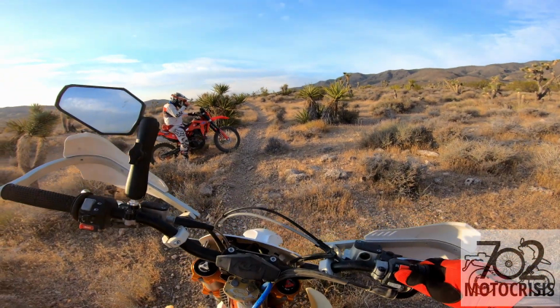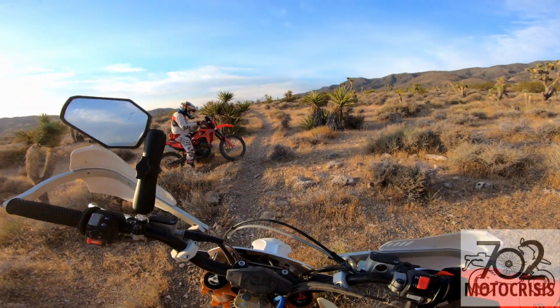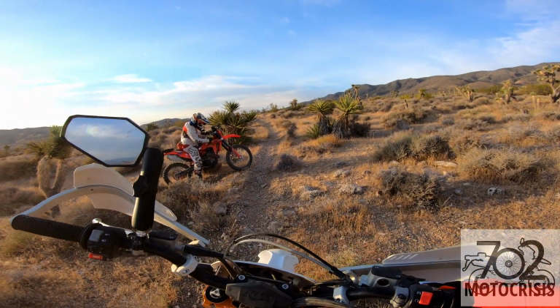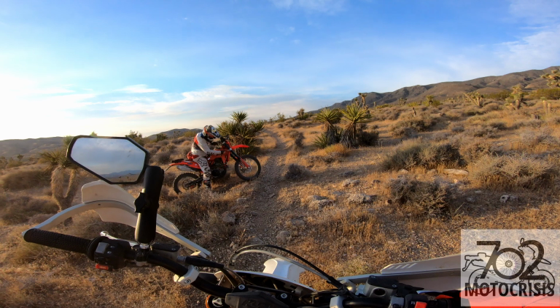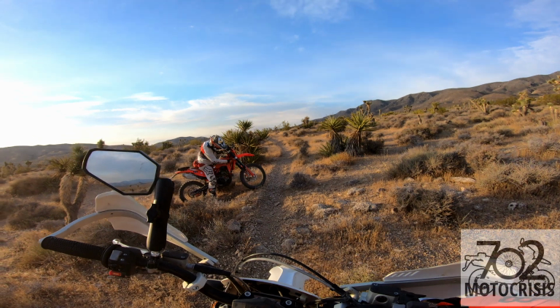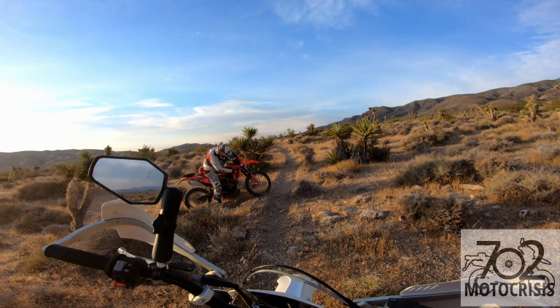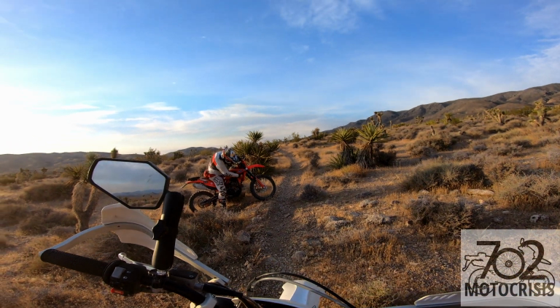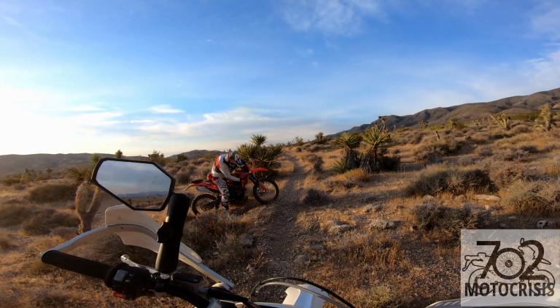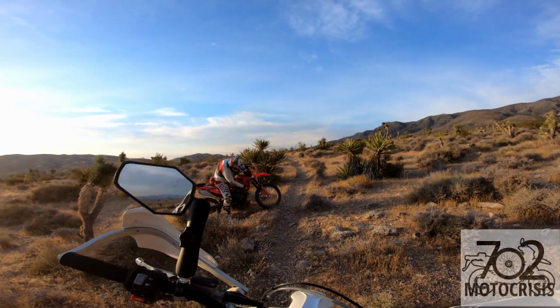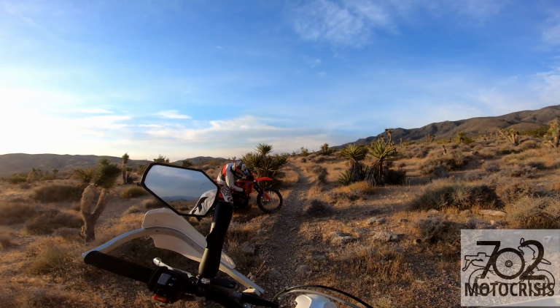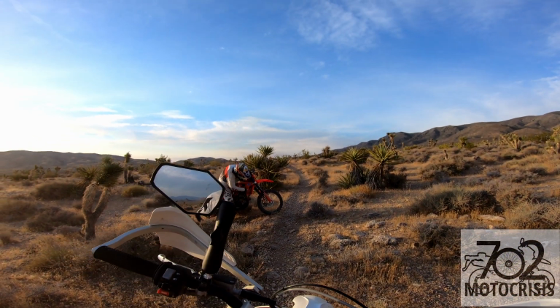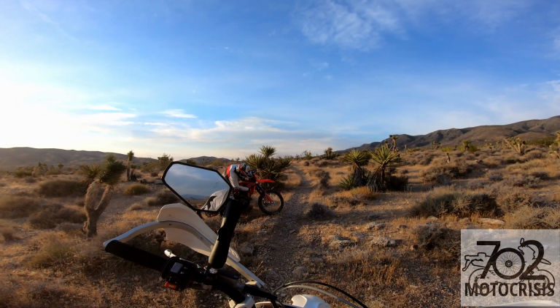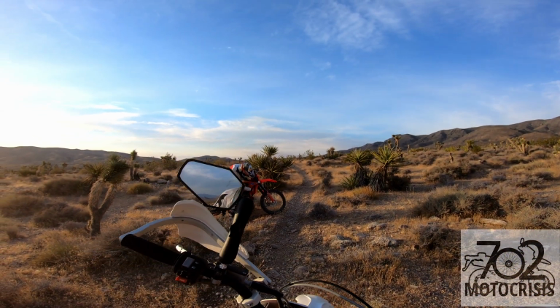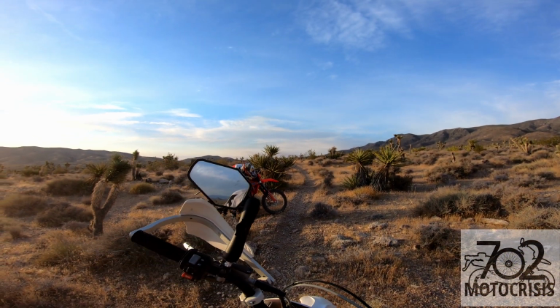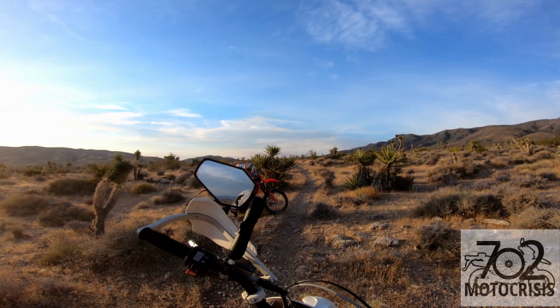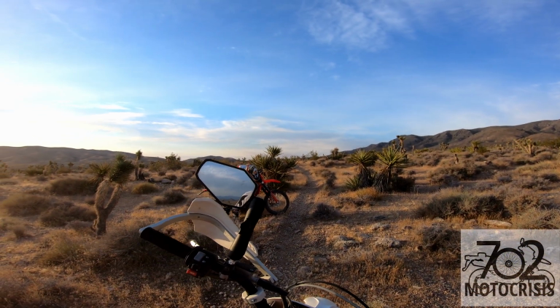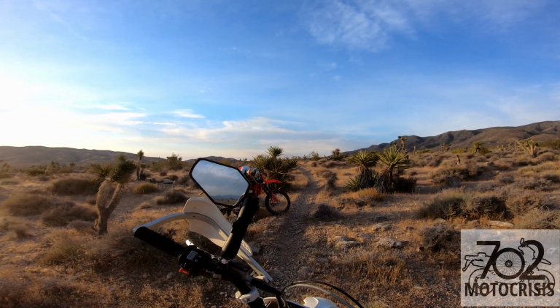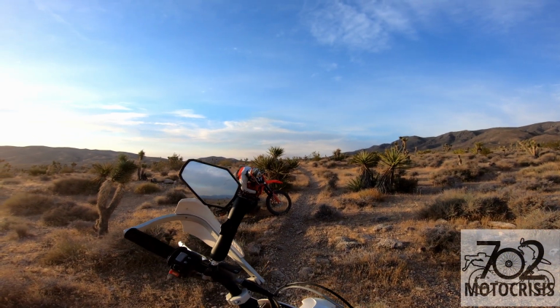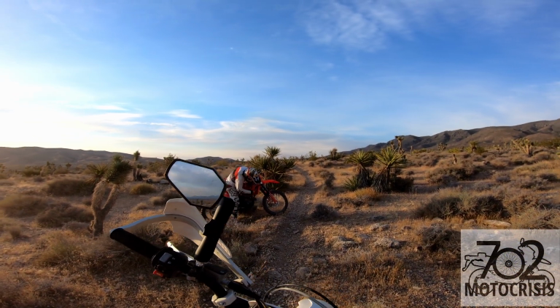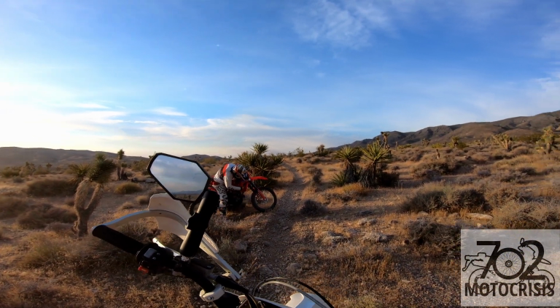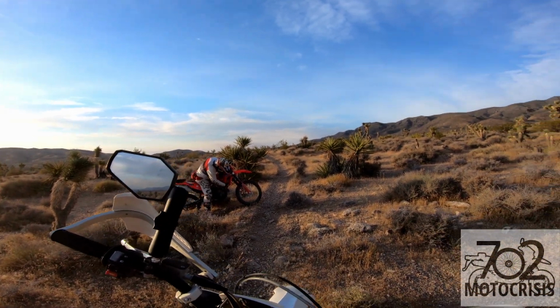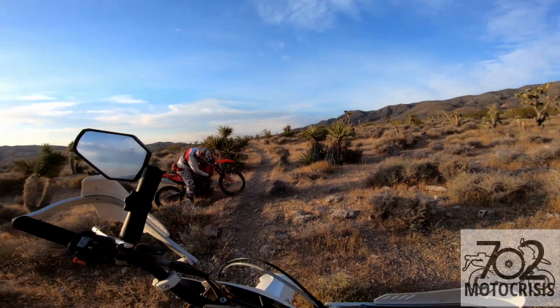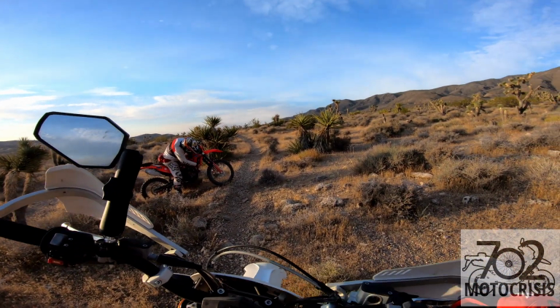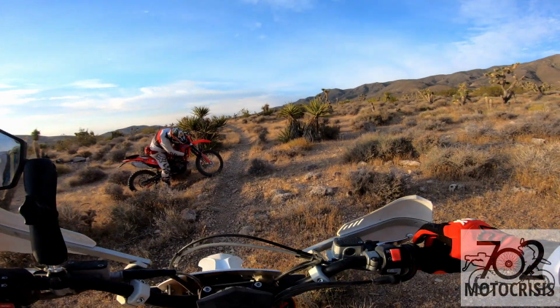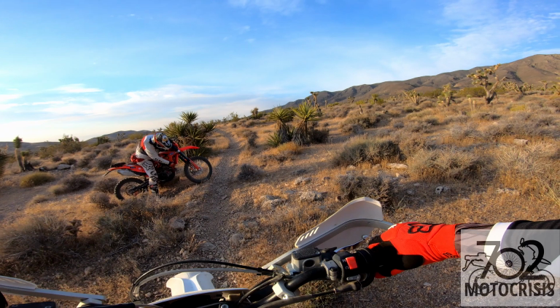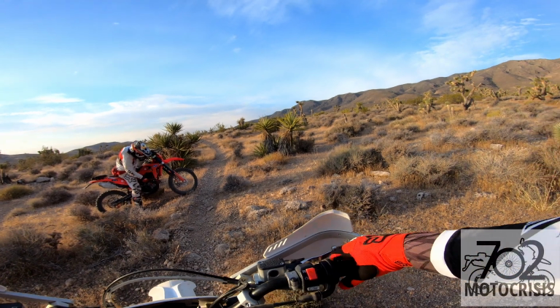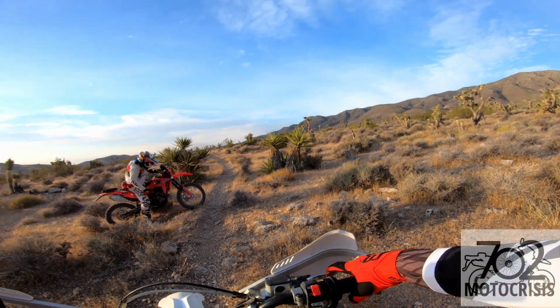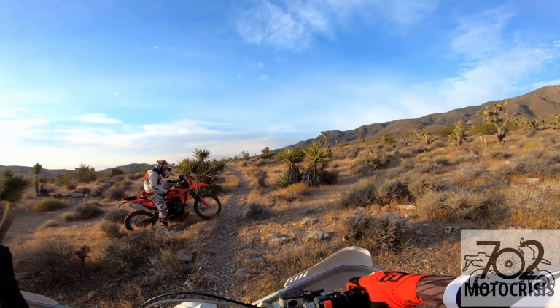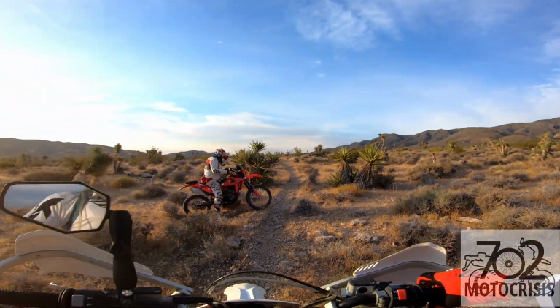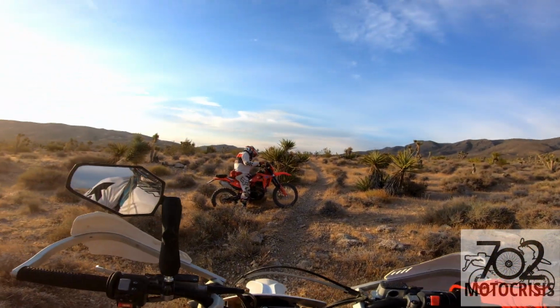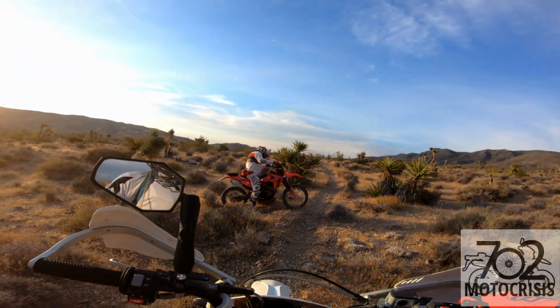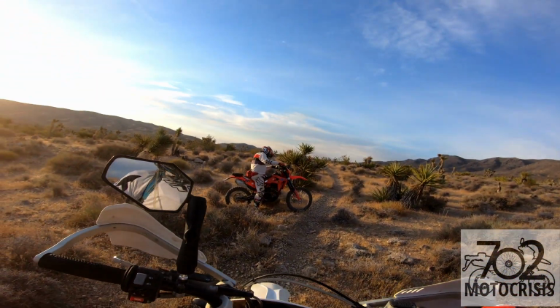God damn it. Are you all right? Yeah, scratched this up pretty big though. Fuel tank, right? Yeah.